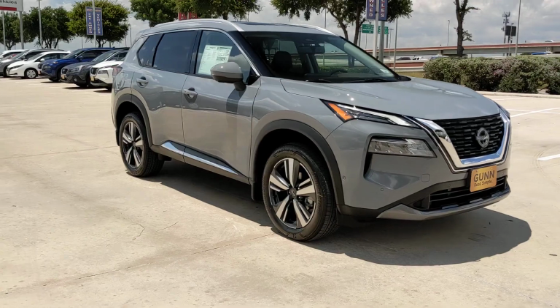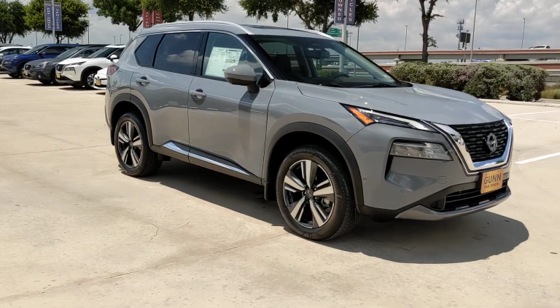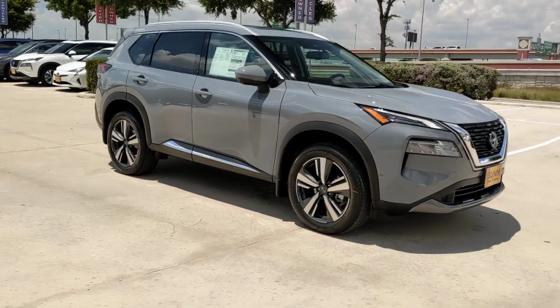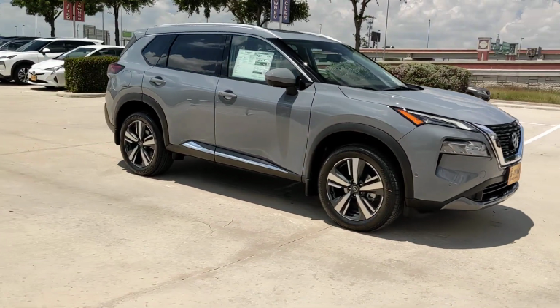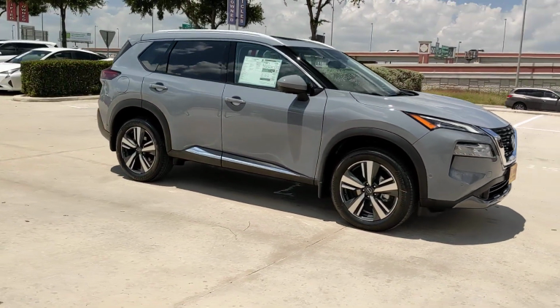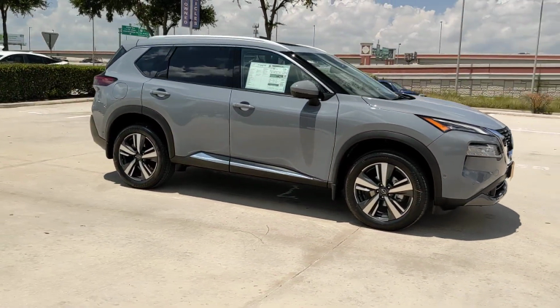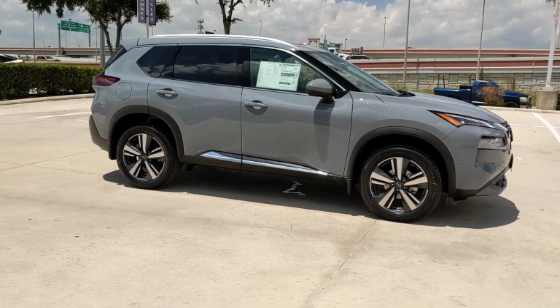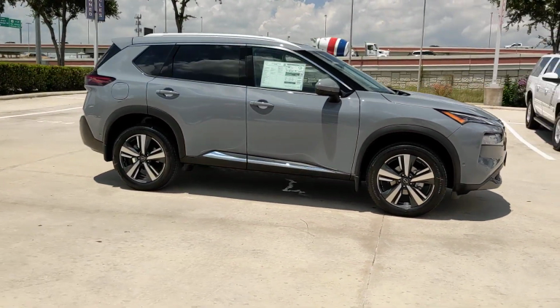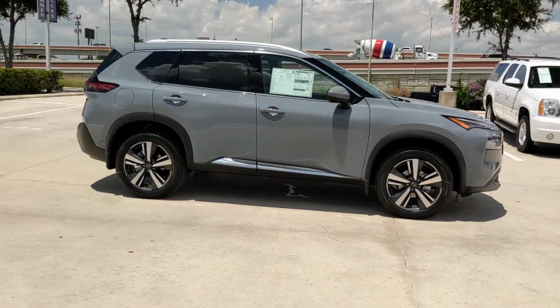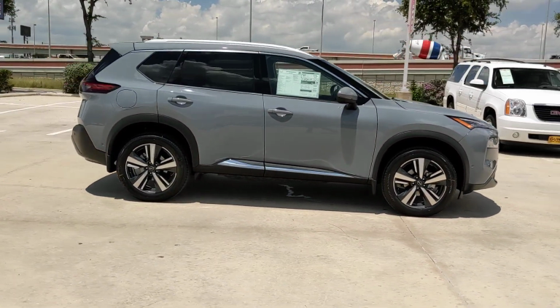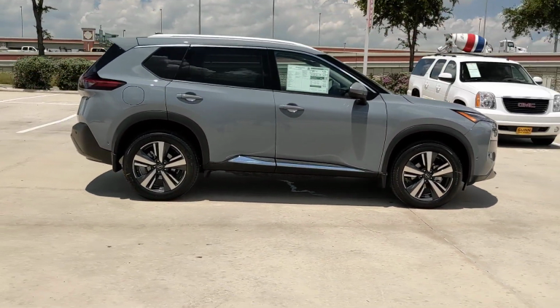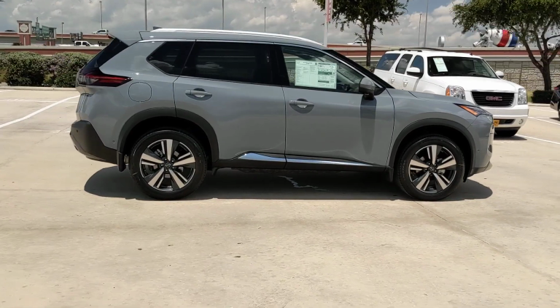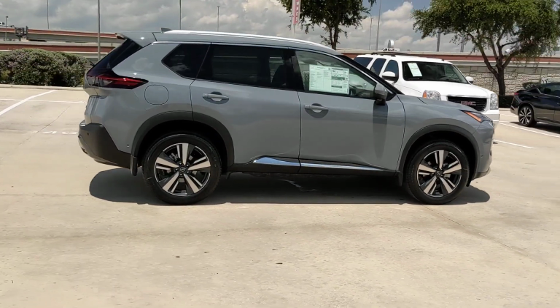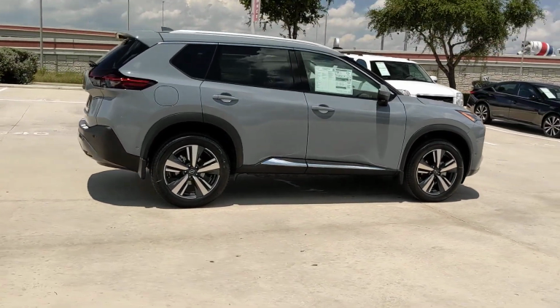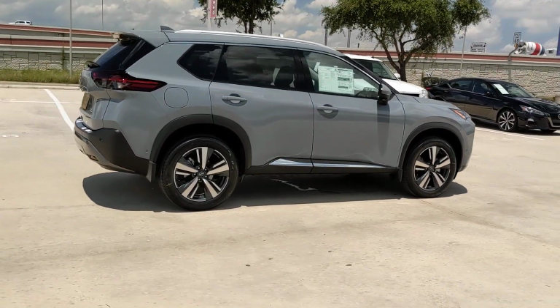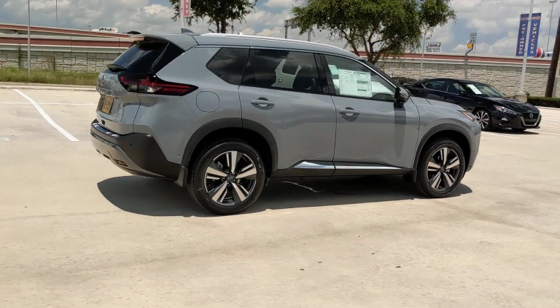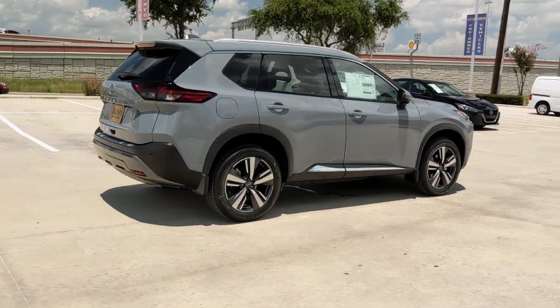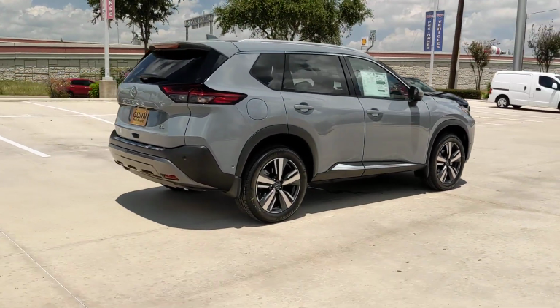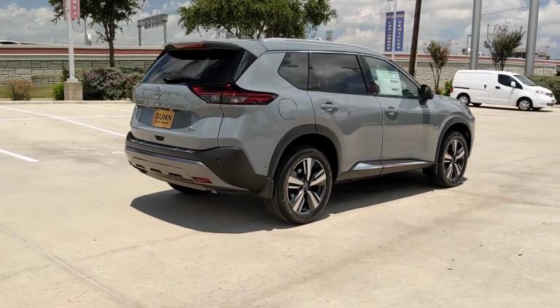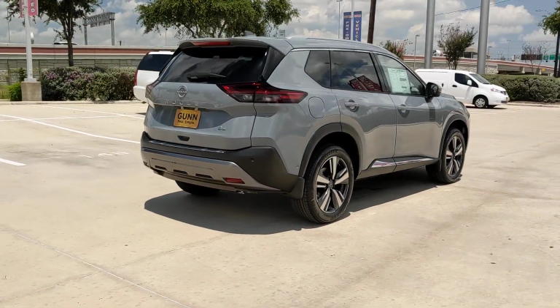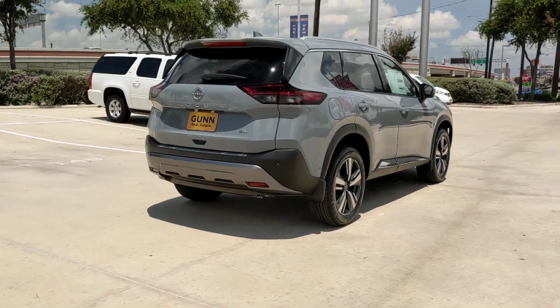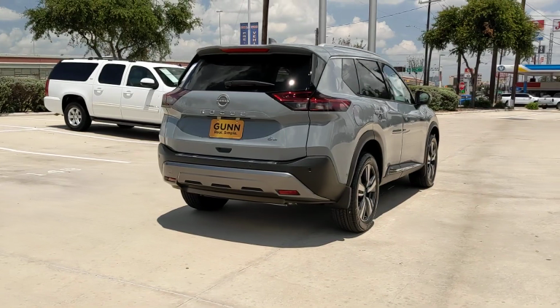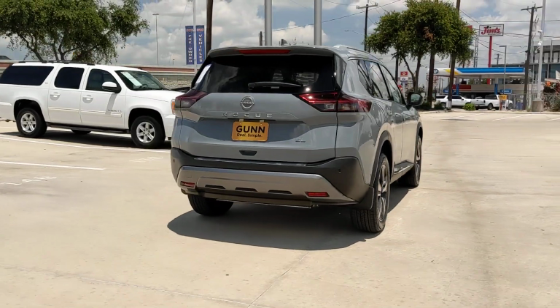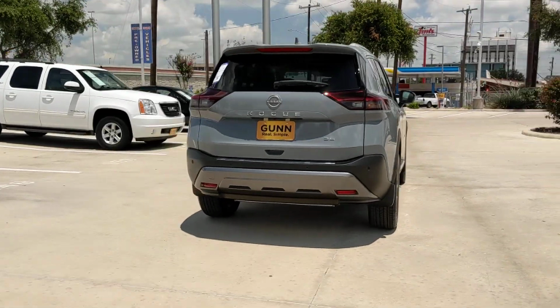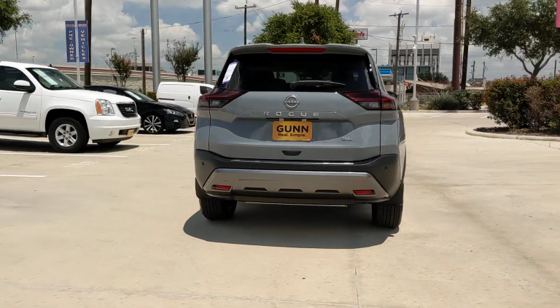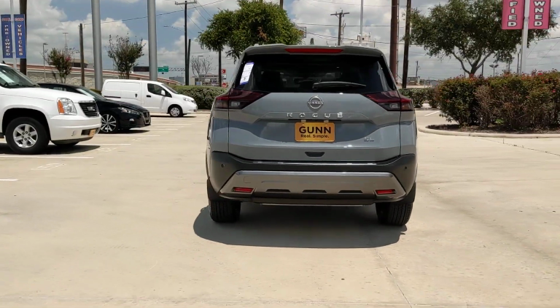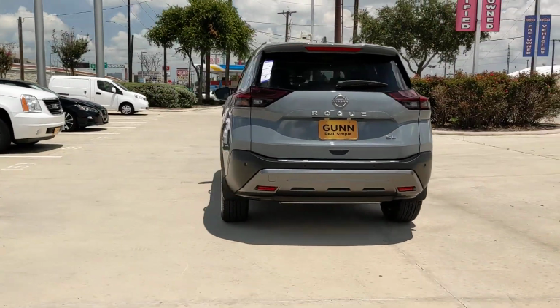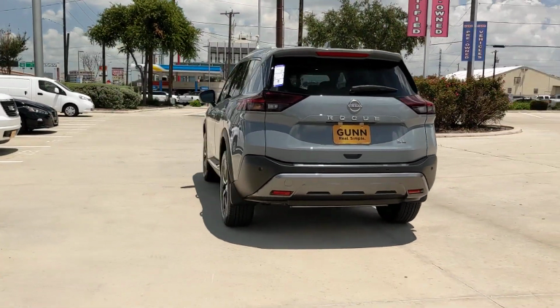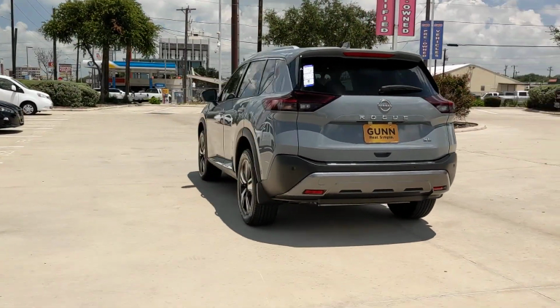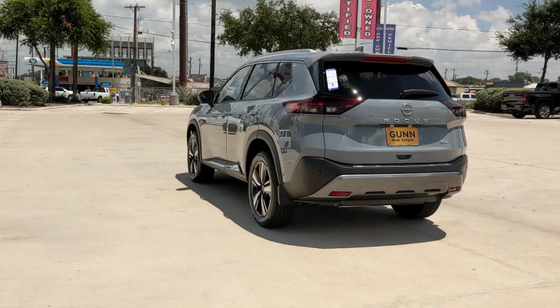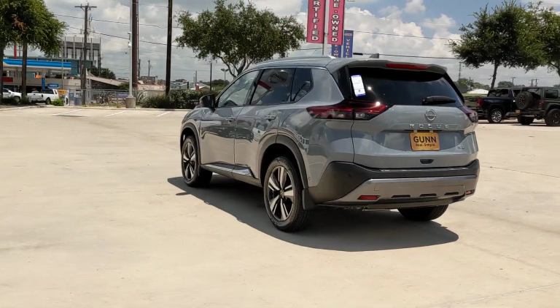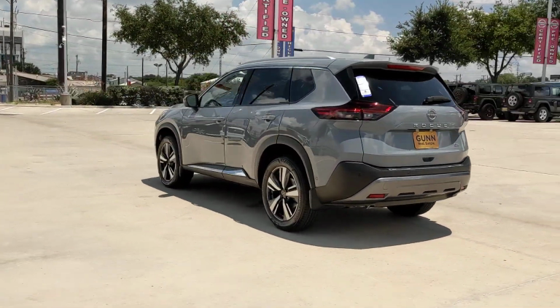Picture yourself in the 2023 Nissan Rogue. Start planning your family road trips in this comfortable, well-equipped Rogue. This clever crossover offers plenty of space and thoughtful creature comforts to keep your crew relaxed and eager for adventure.